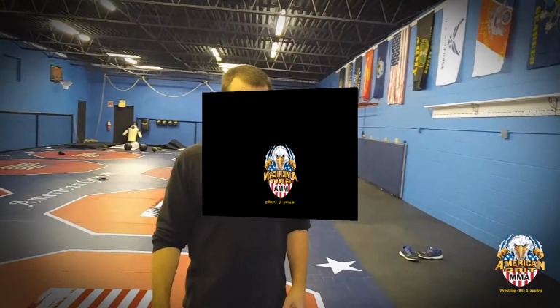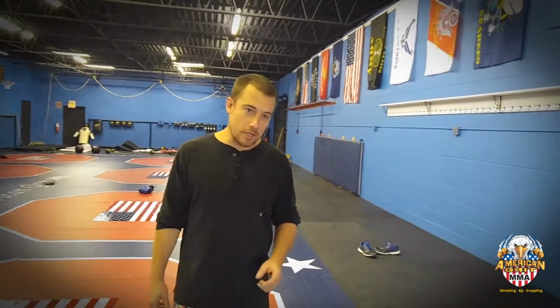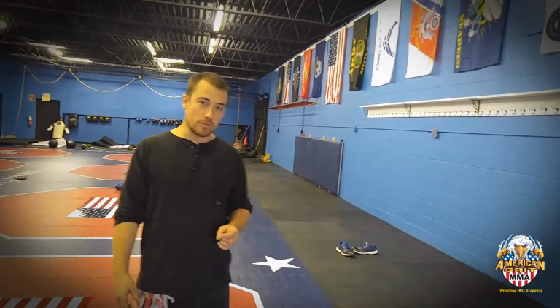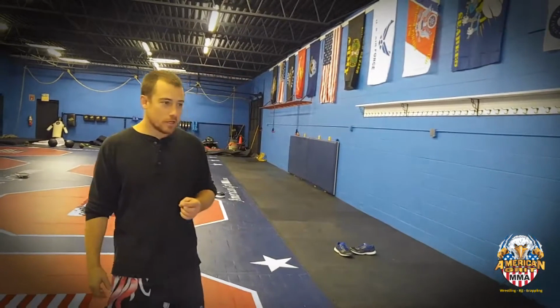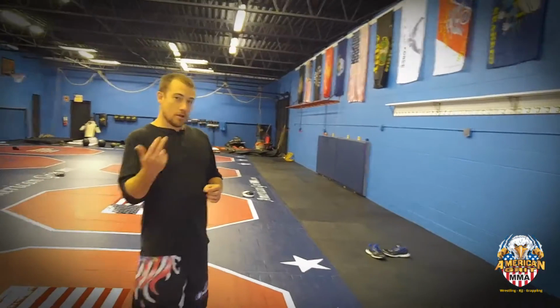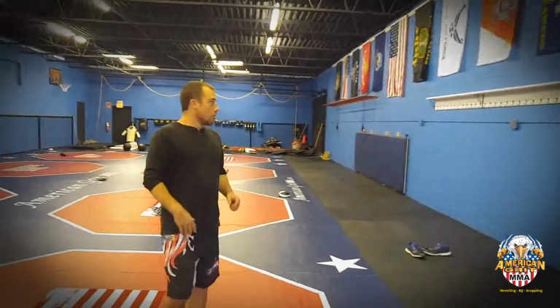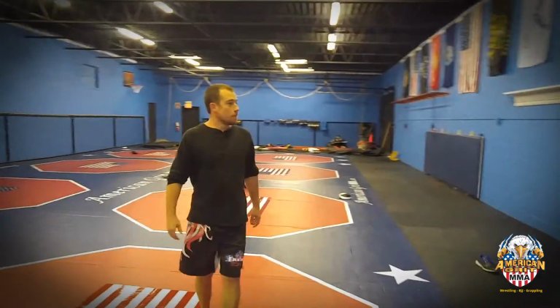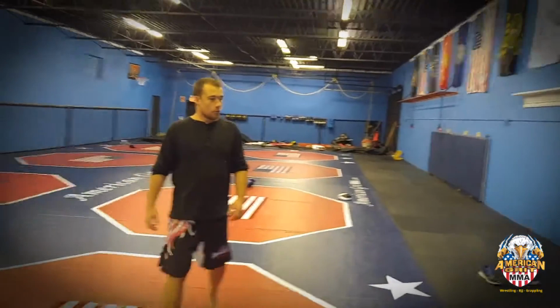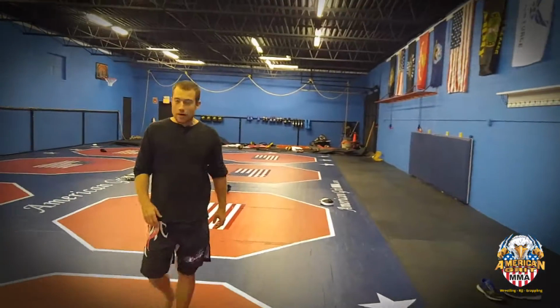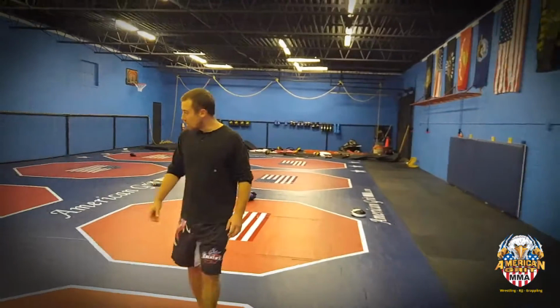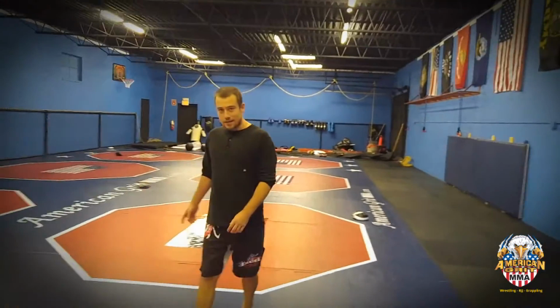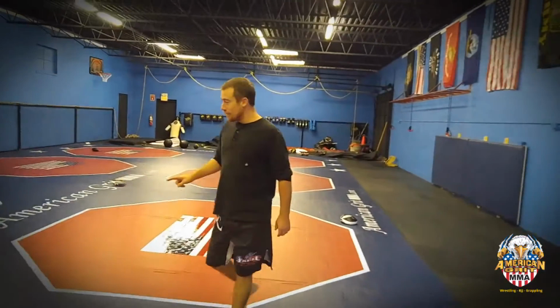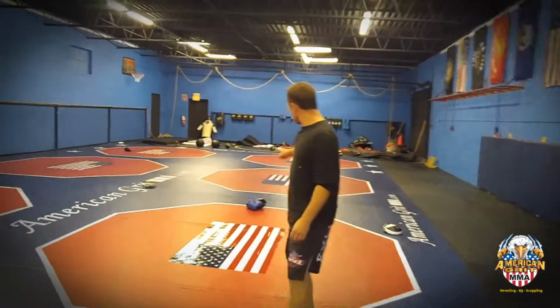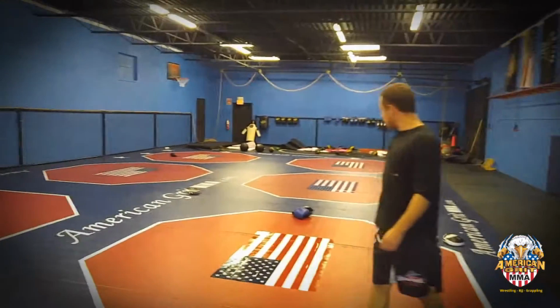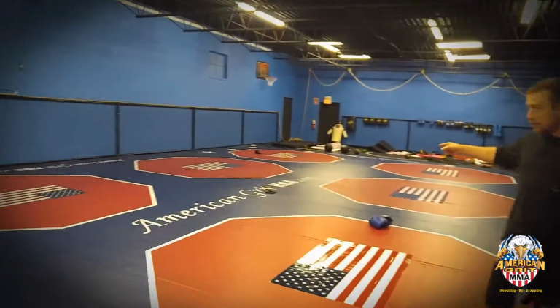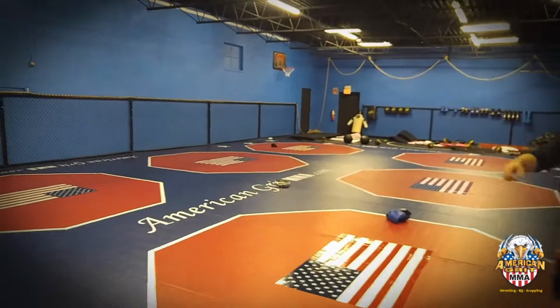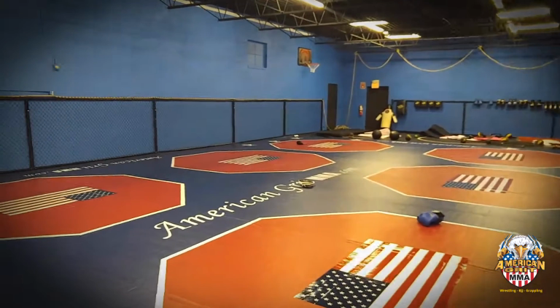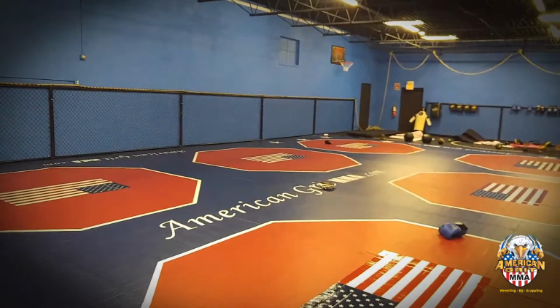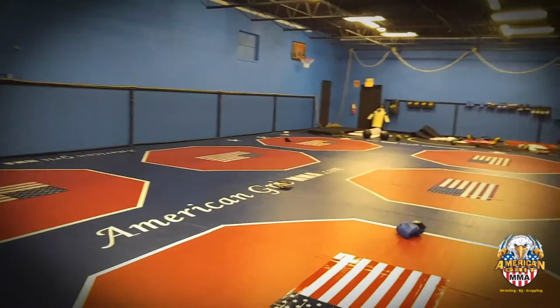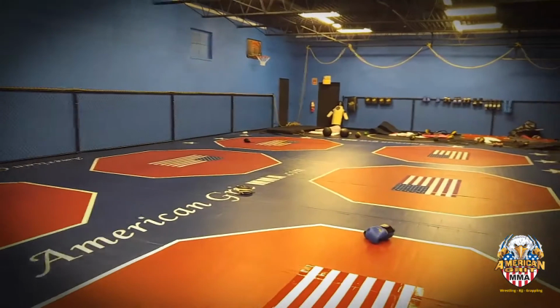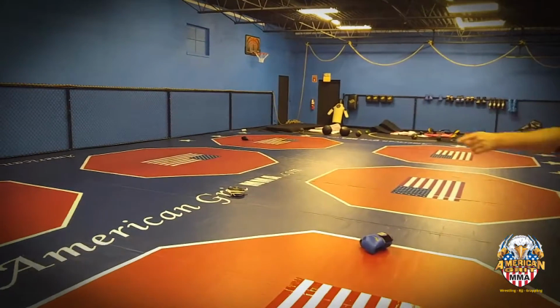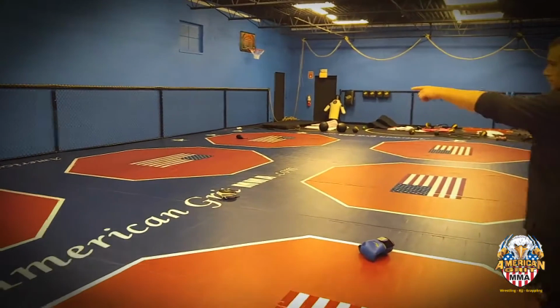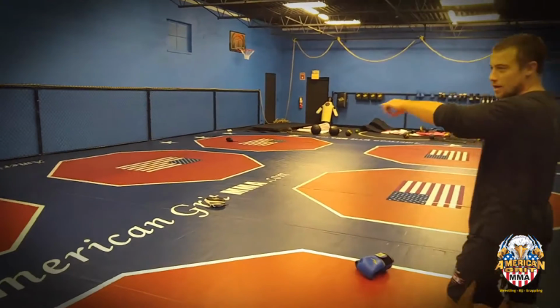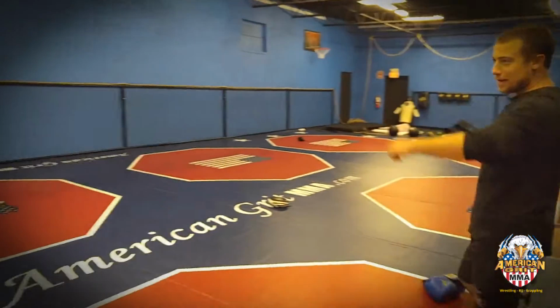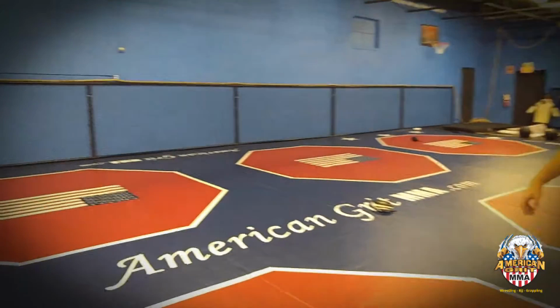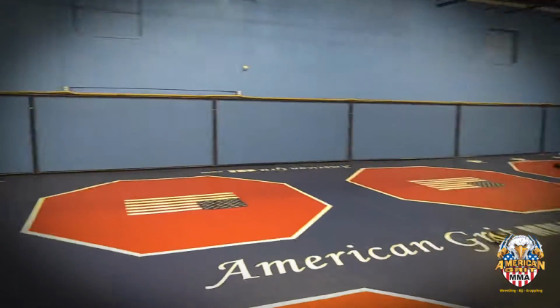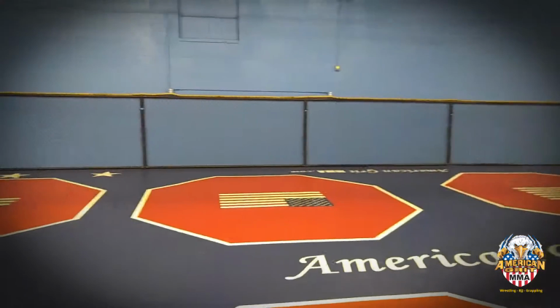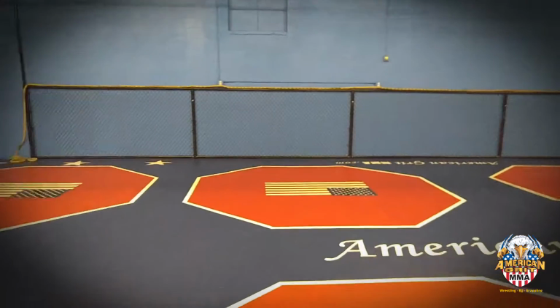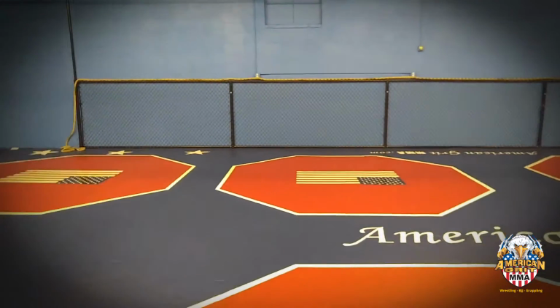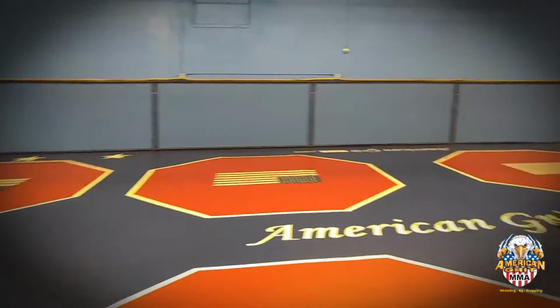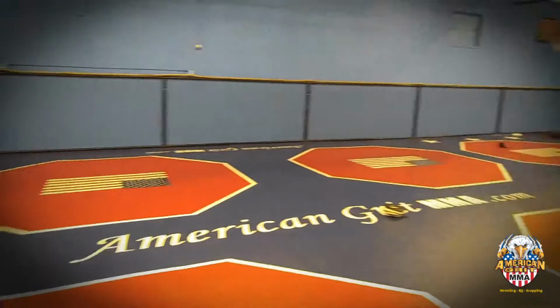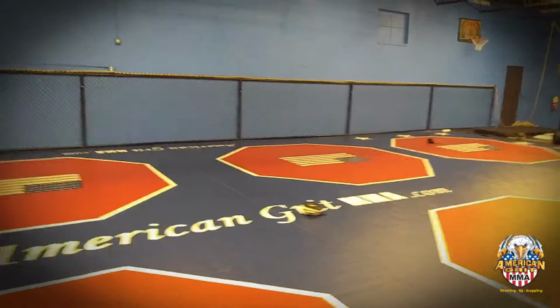How the new gym is going — we have brand new dojo mats, eight rings all the way down, plenty of room for you guys to work out in. We put a full MMA cage on the side for some MMA sparring, as well as one on the back over there.